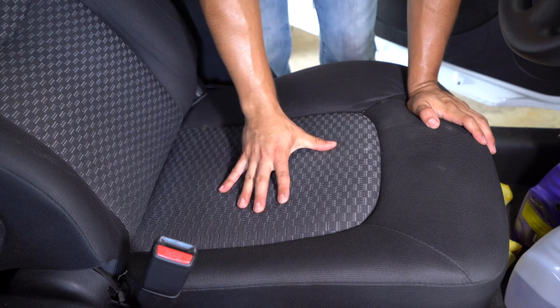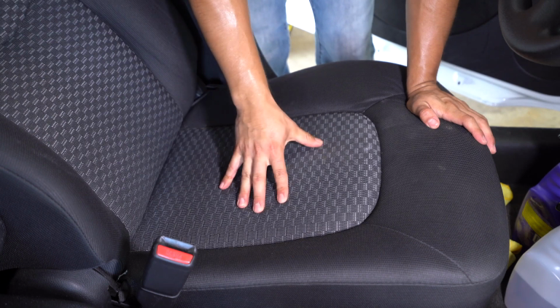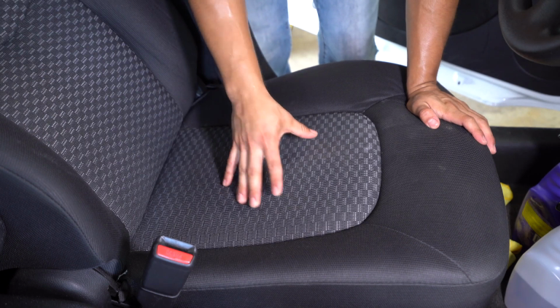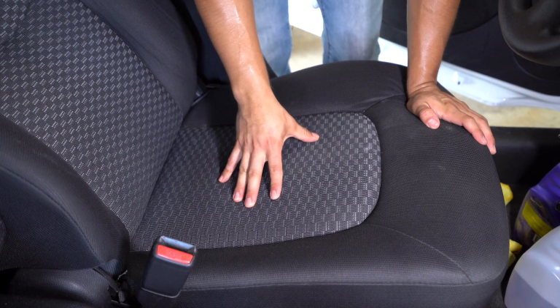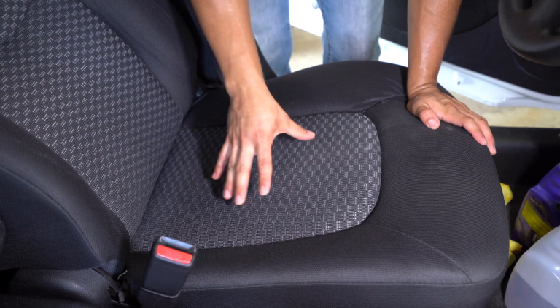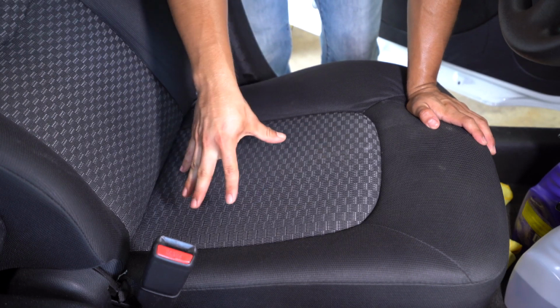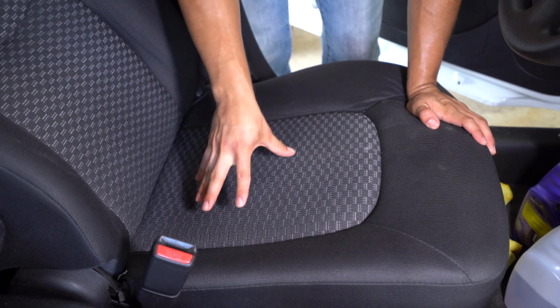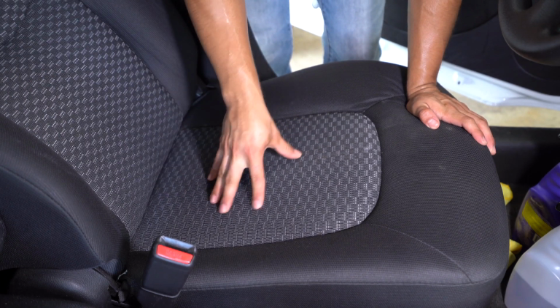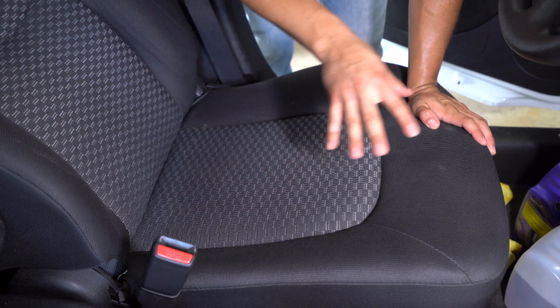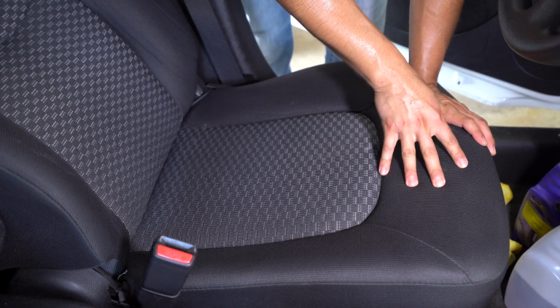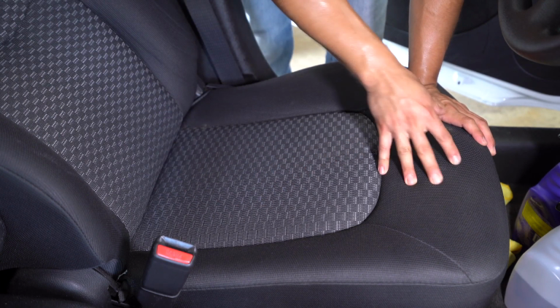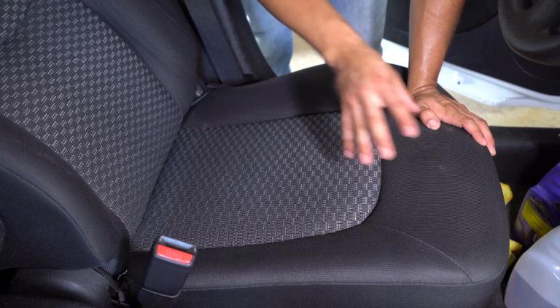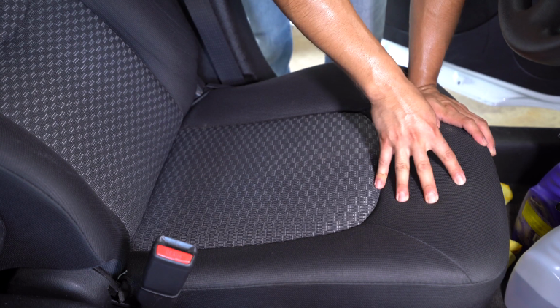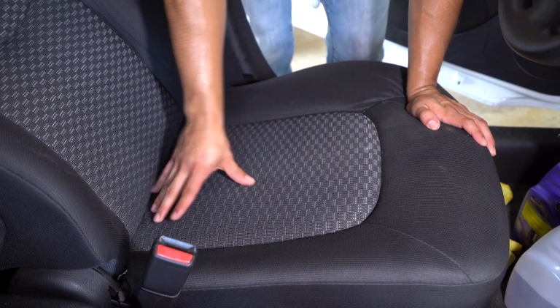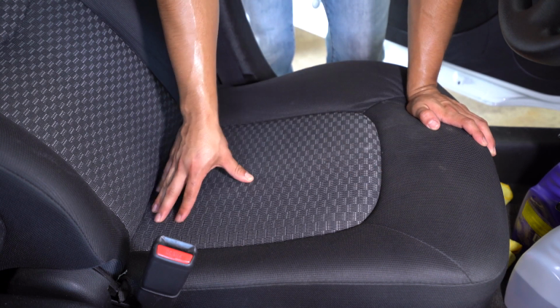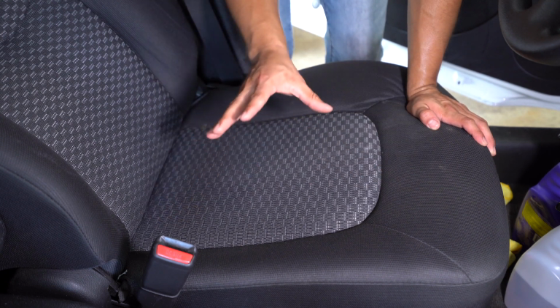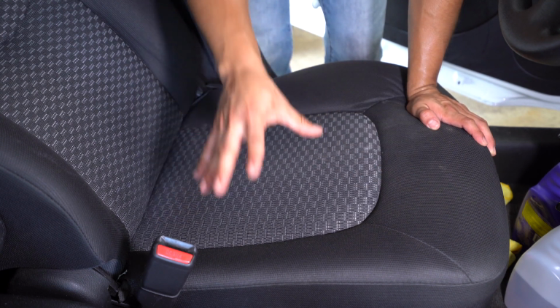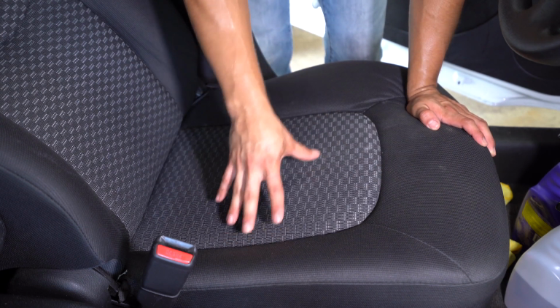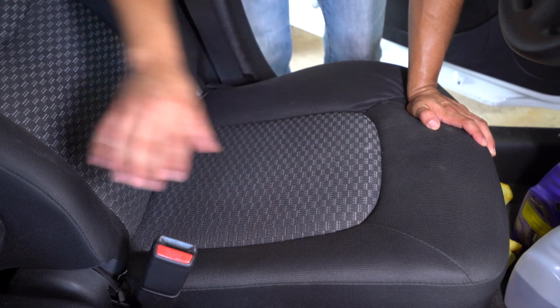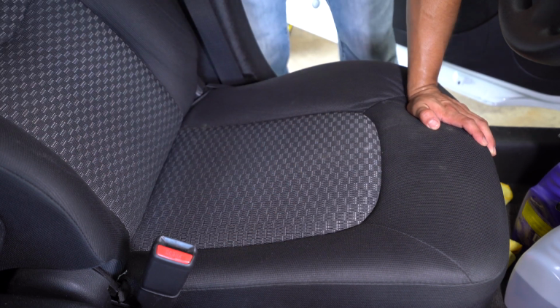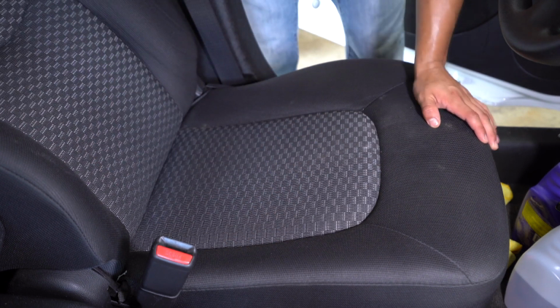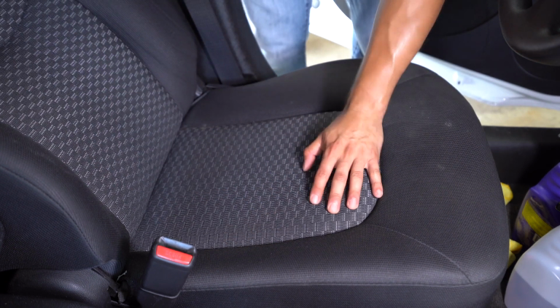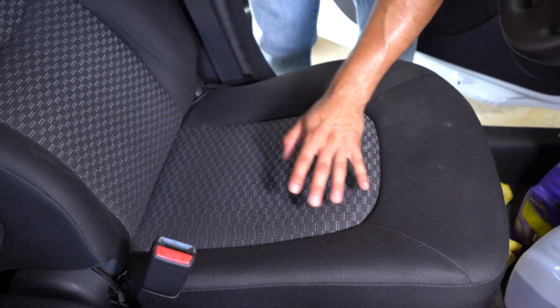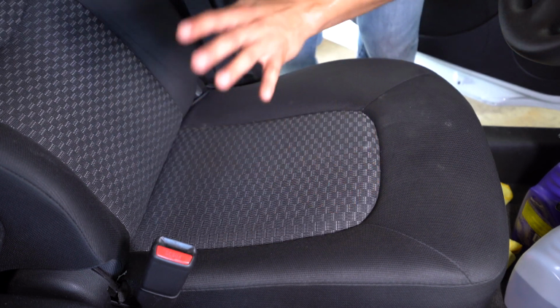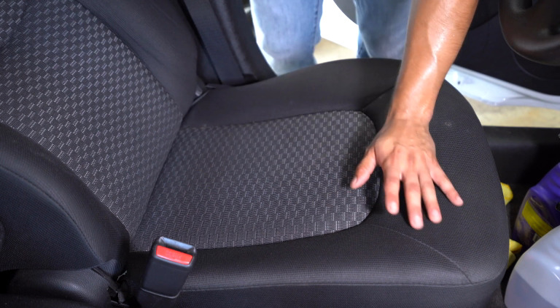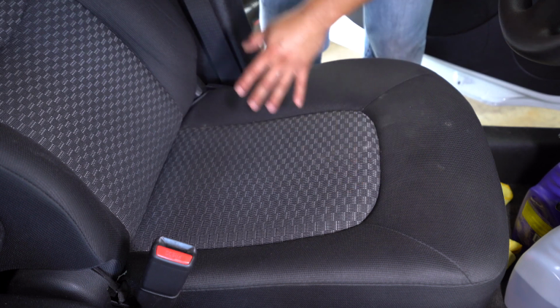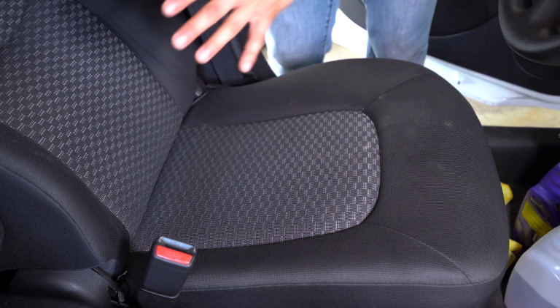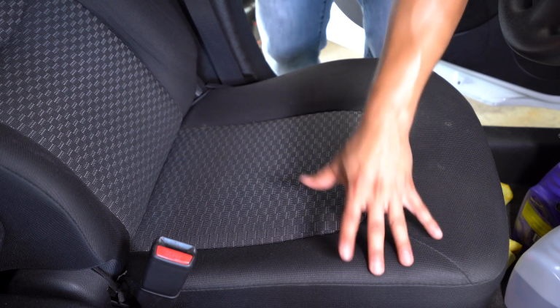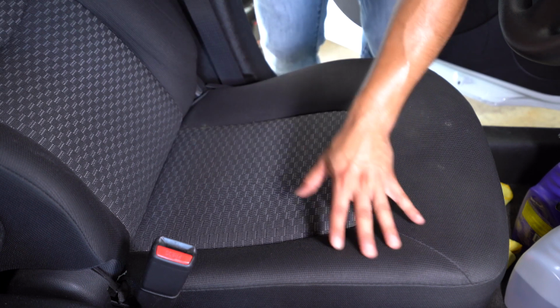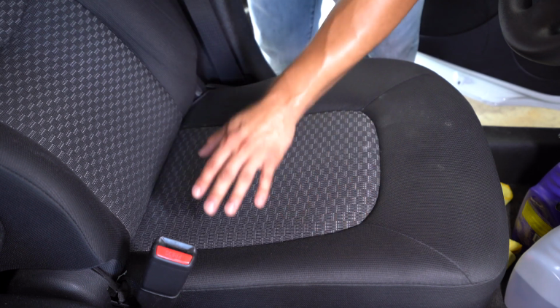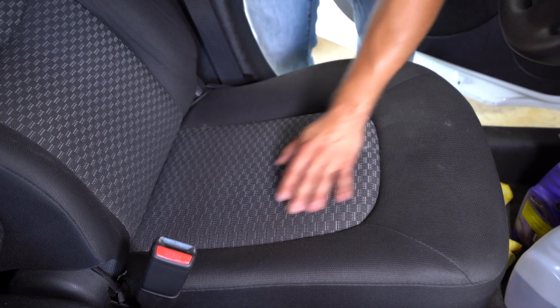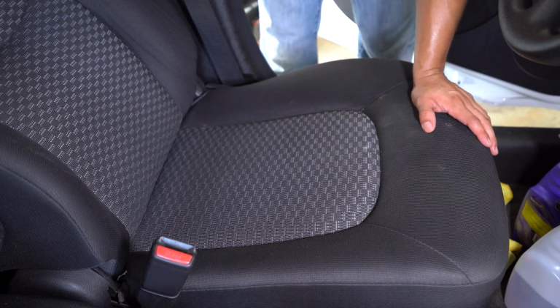In this video, I'm going to show you how to clean your cloth seats, cloth carpeting, cloth floor mats — anything cloth — with just simple tools and products you can find locally, without having to wait for them or get some big machinery or fancy tools and products.